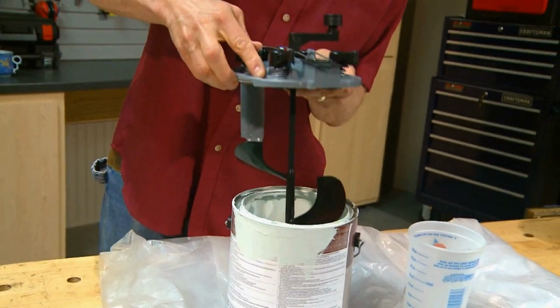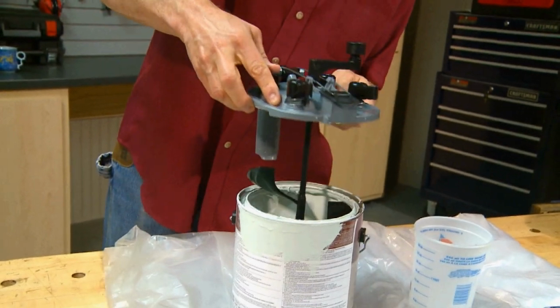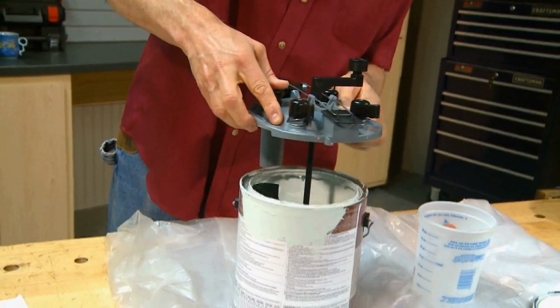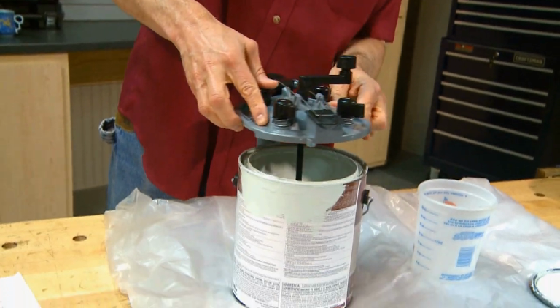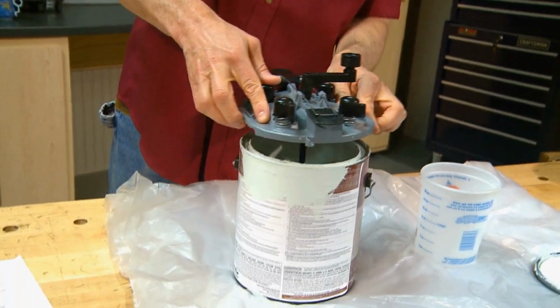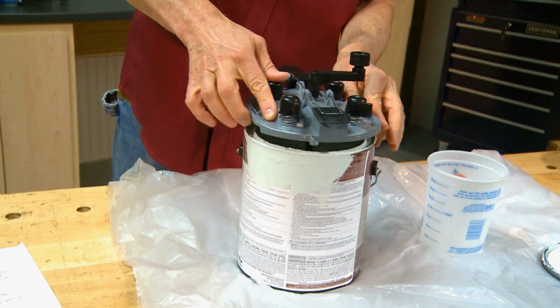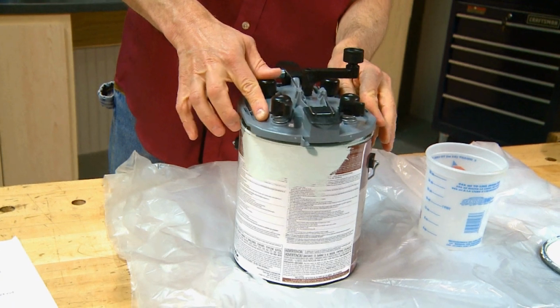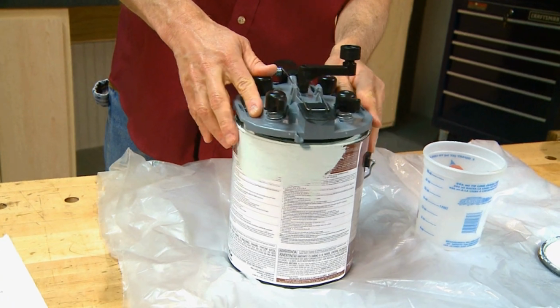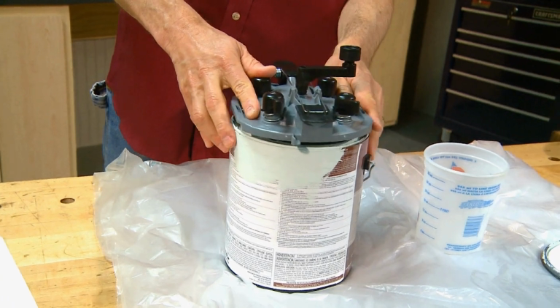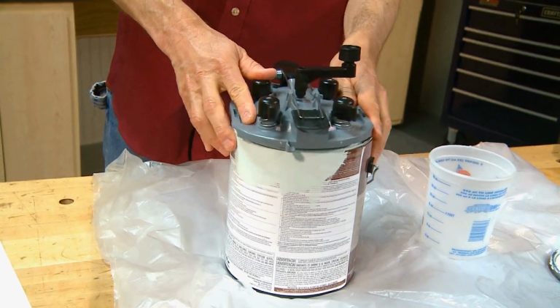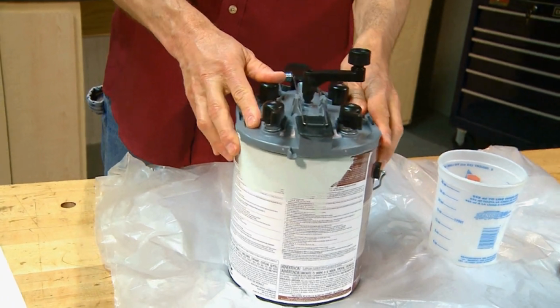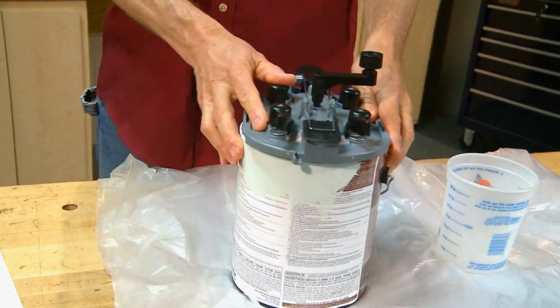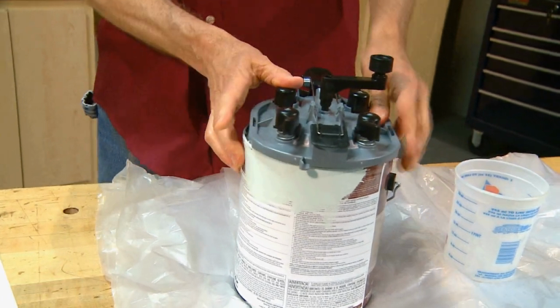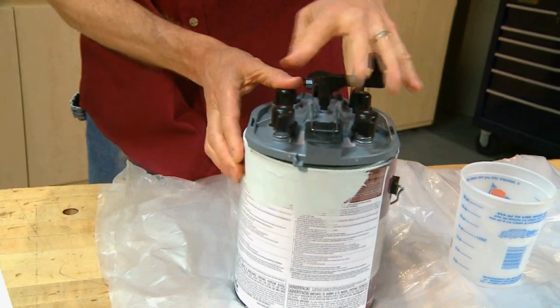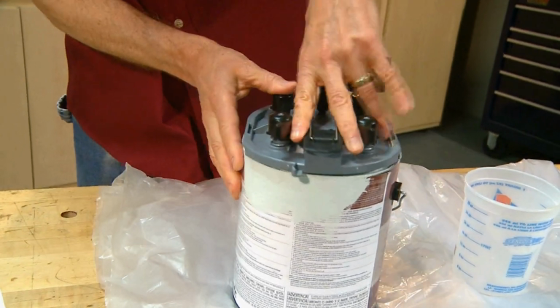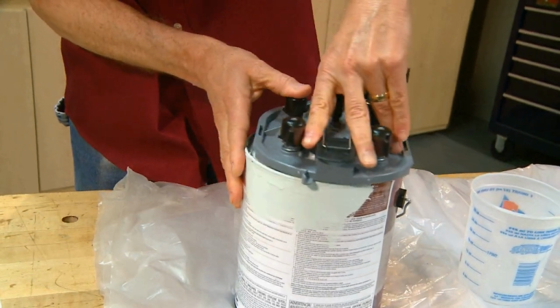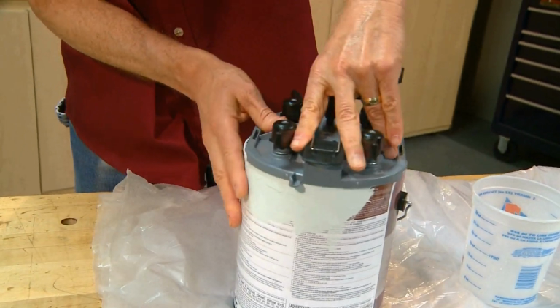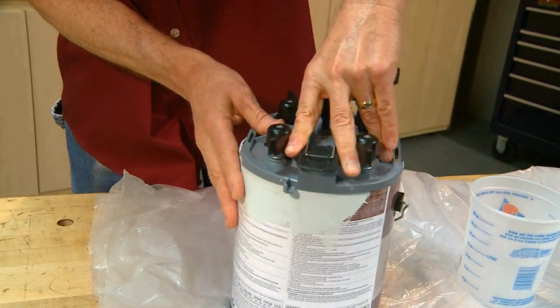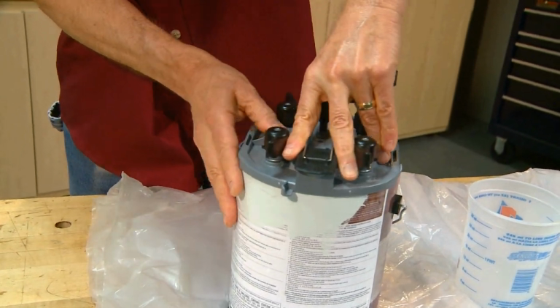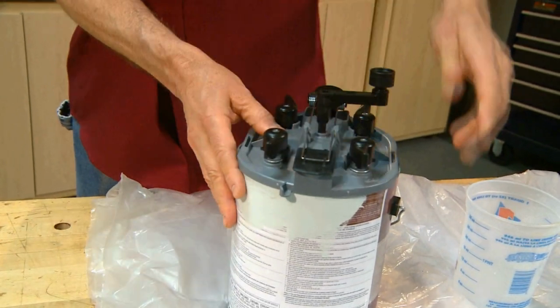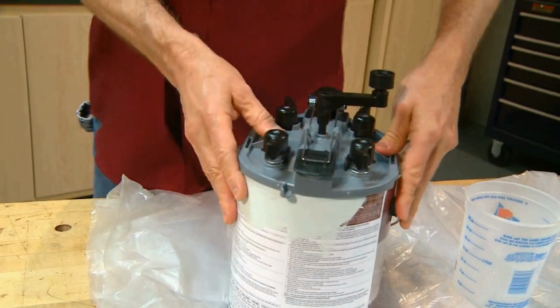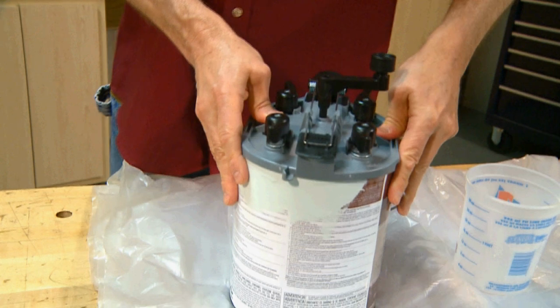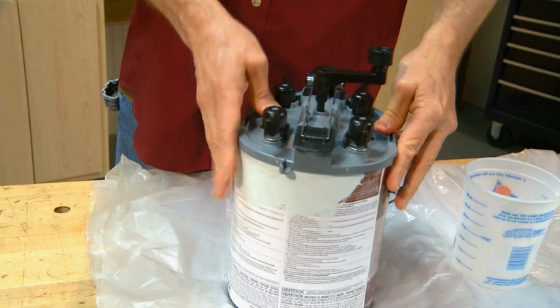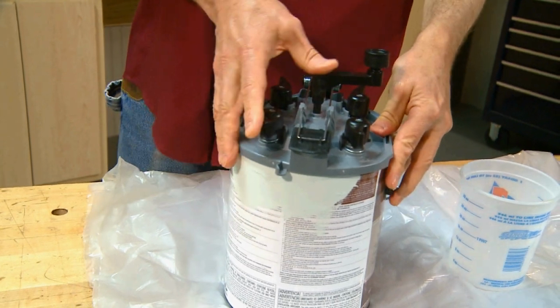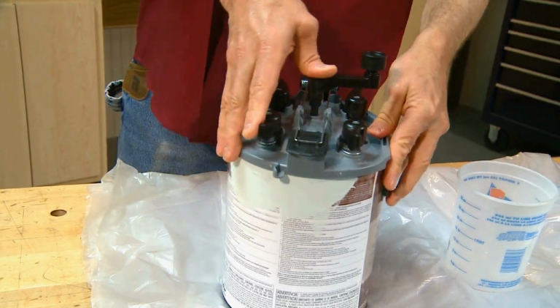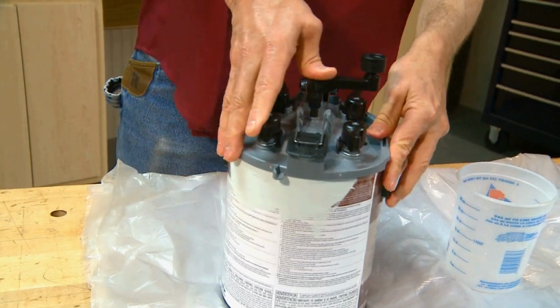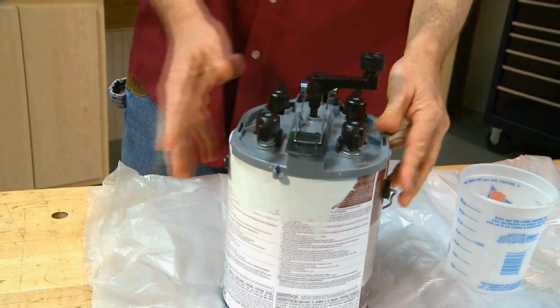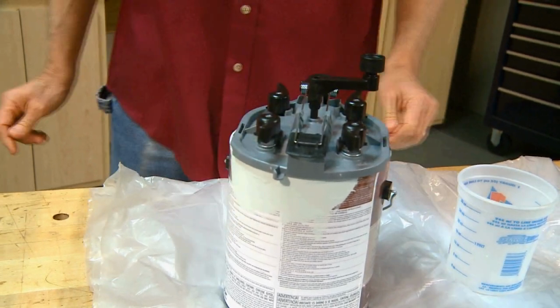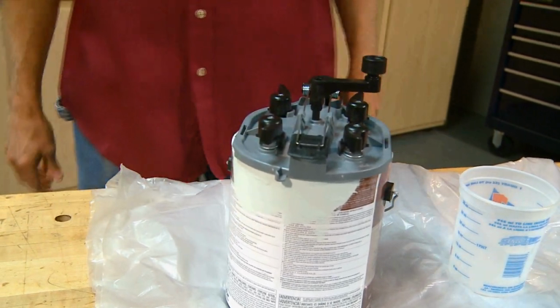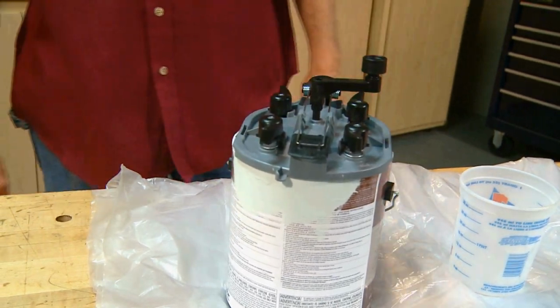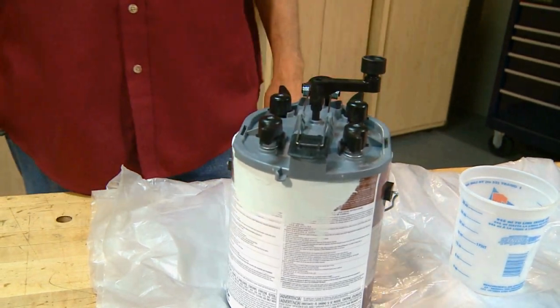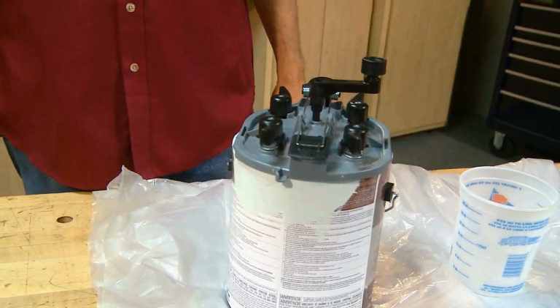I love the lockable lid, so there are no spills. I also love that the lid stays on while I paint, which prevents bugs, dust, and dirt from entering the can.